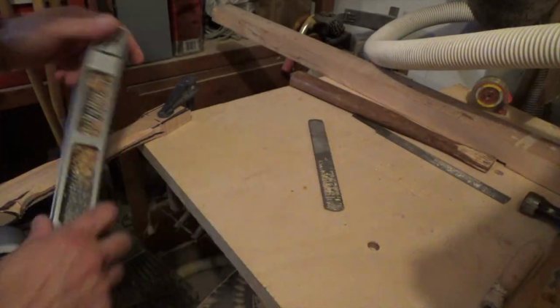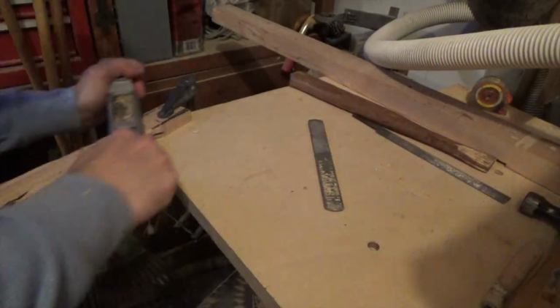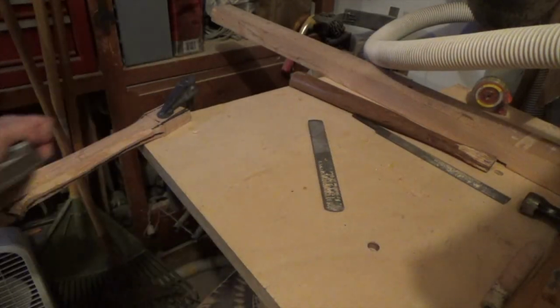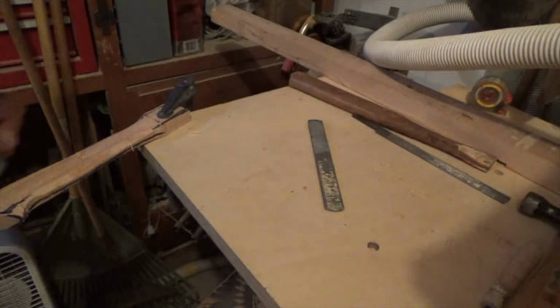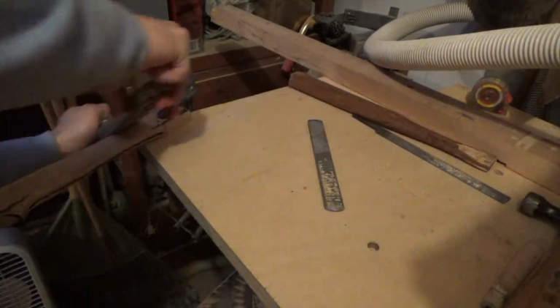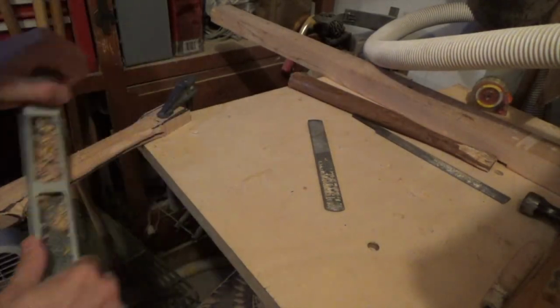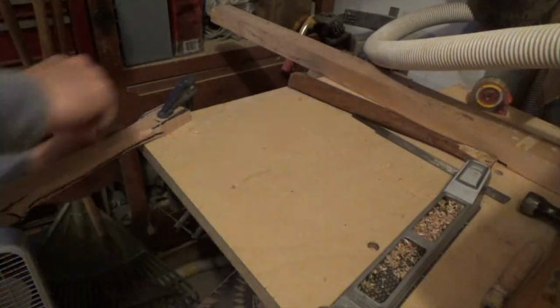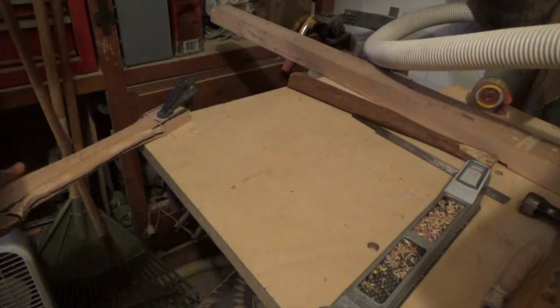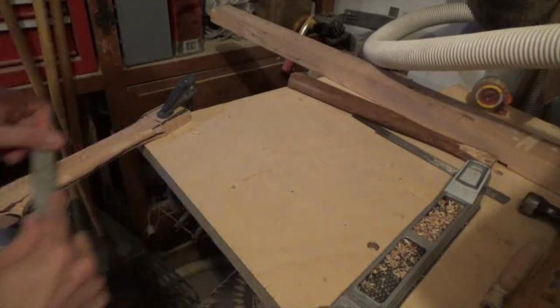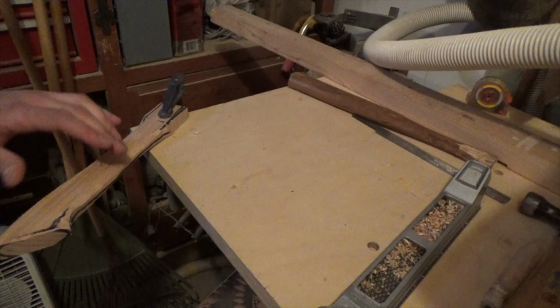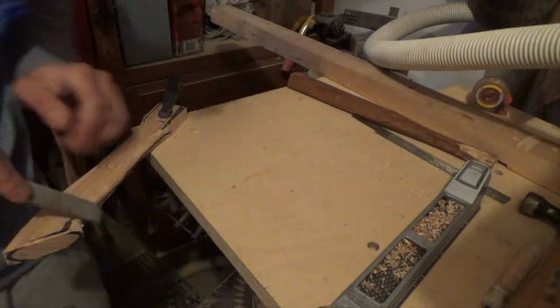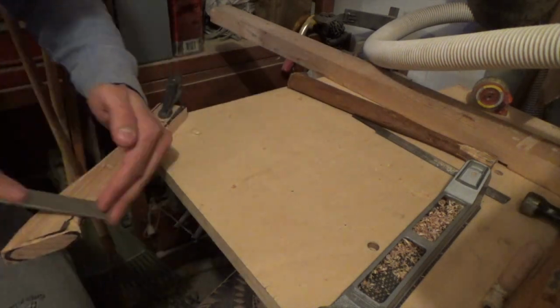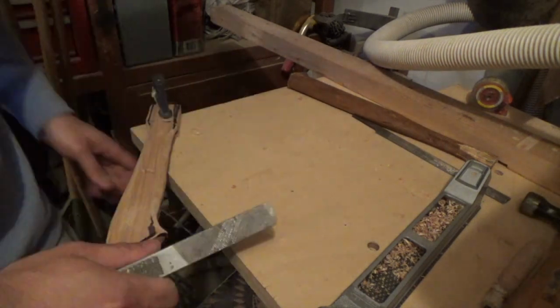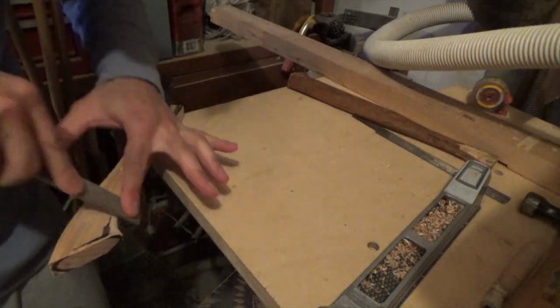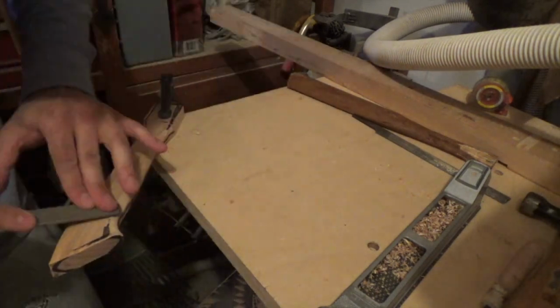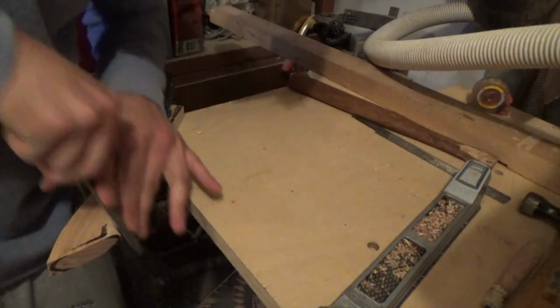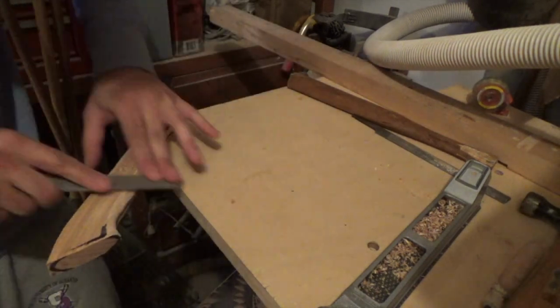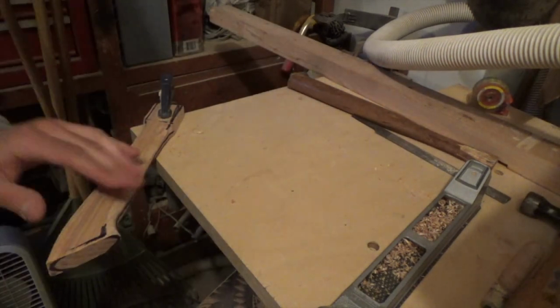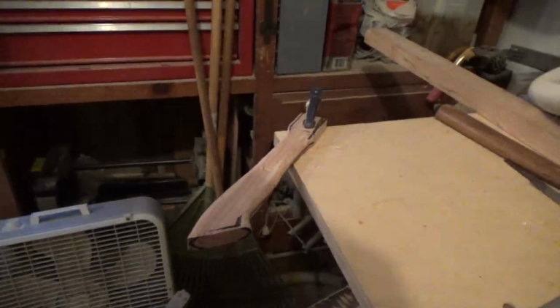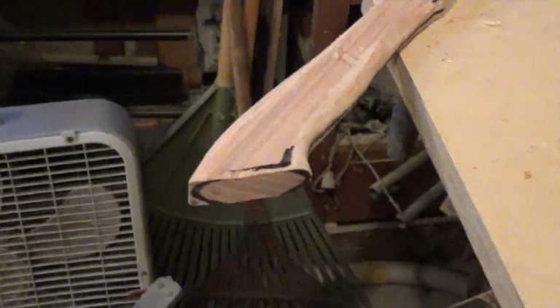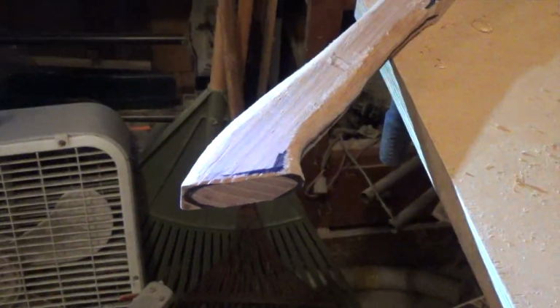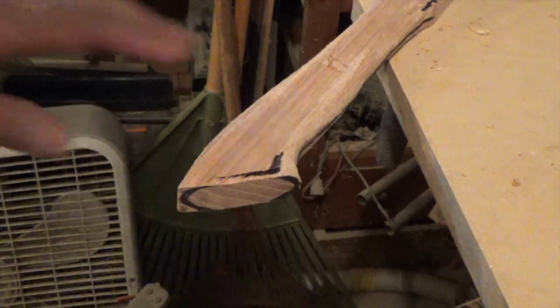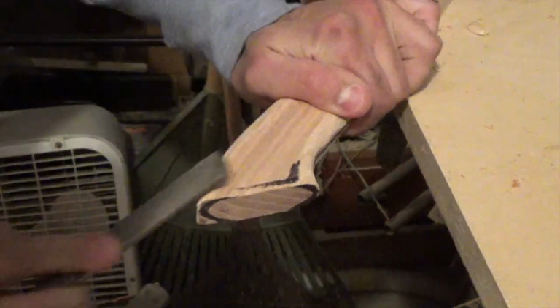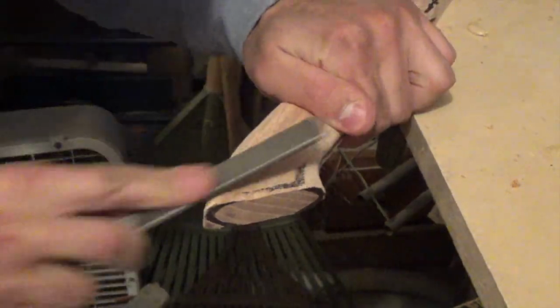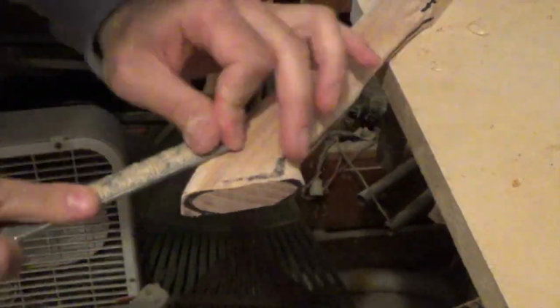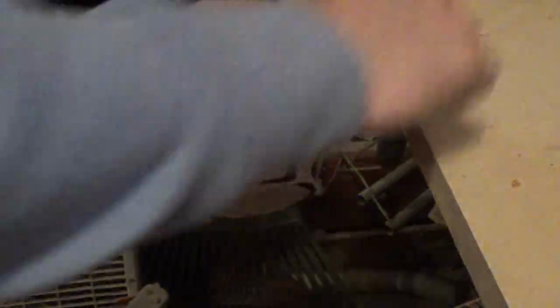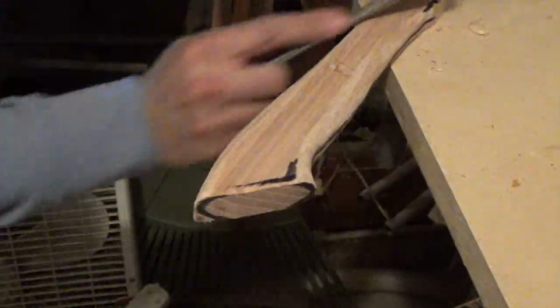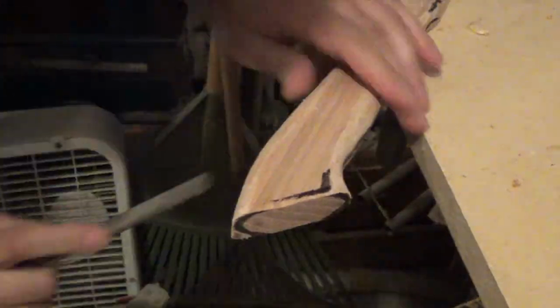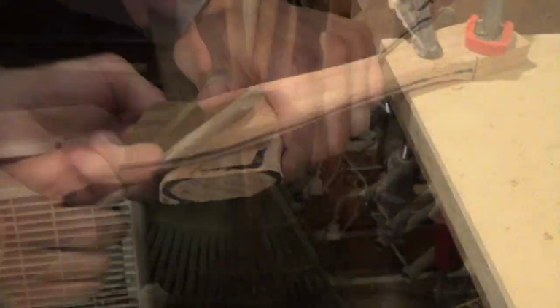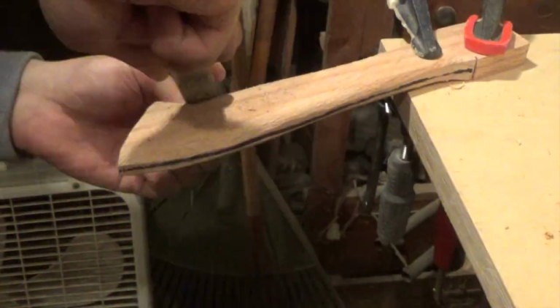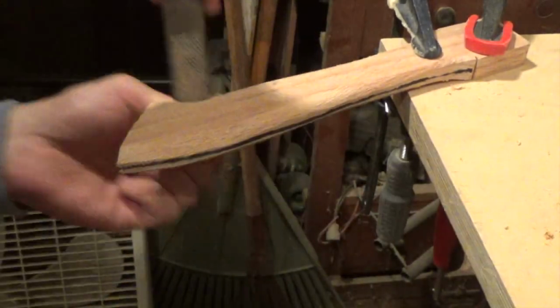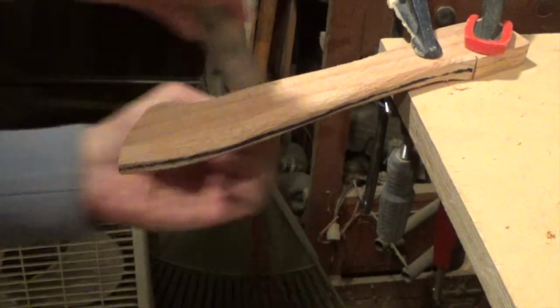After that I called it a day at the bandsaw and took it to the bench to work with some hand tools. I used some rasp sandpaper and files to really refine the shape. I would sand away some of the material and then constantly check with my hand to see if it had a comfortable grip.